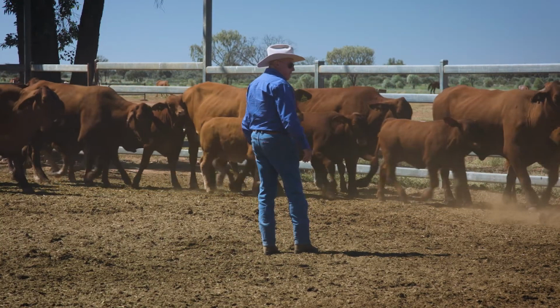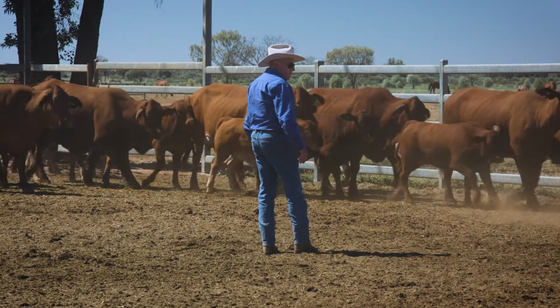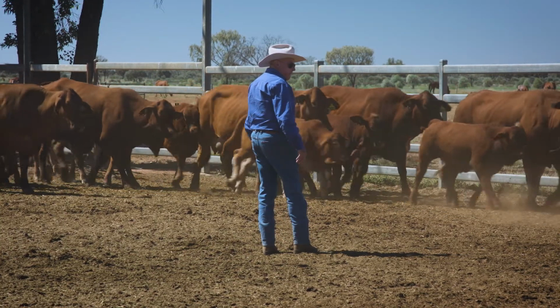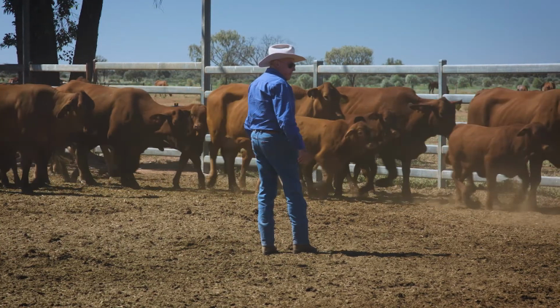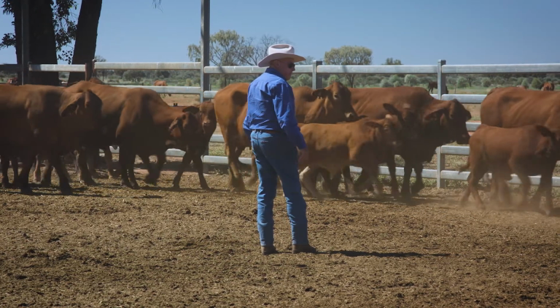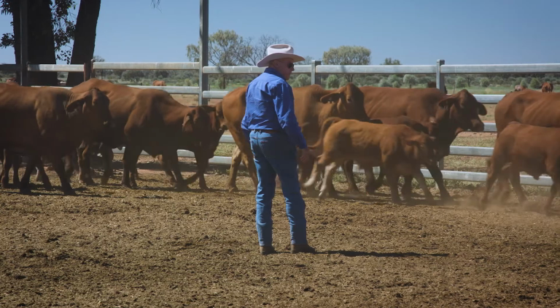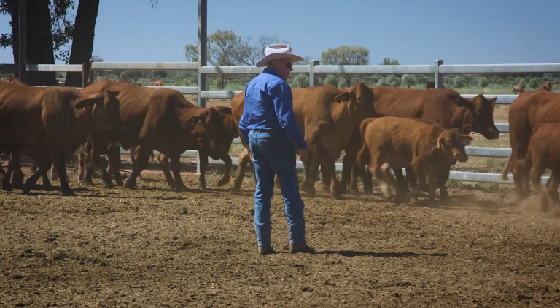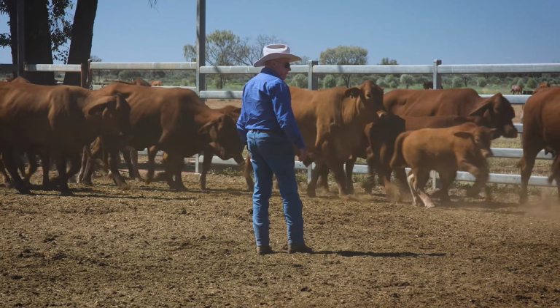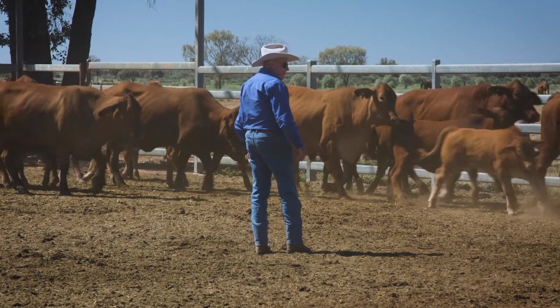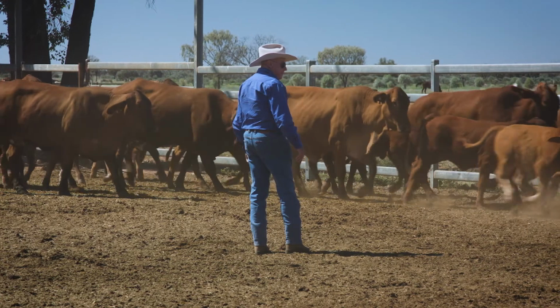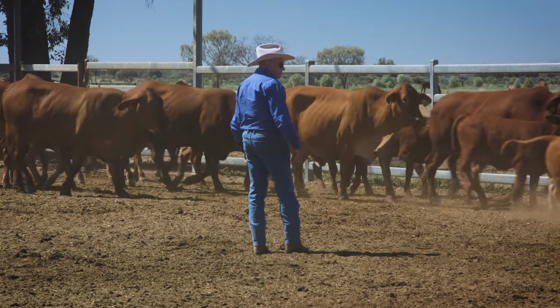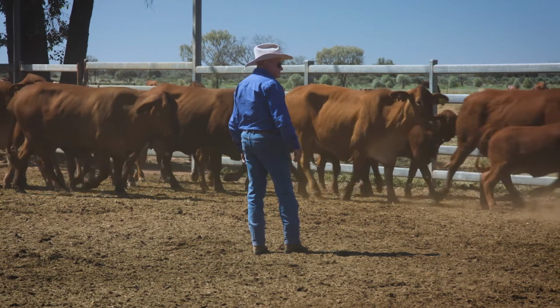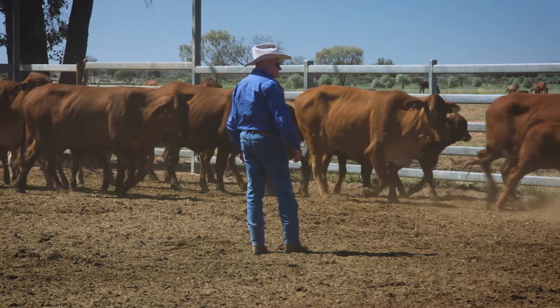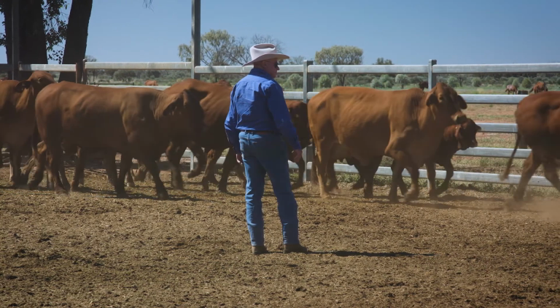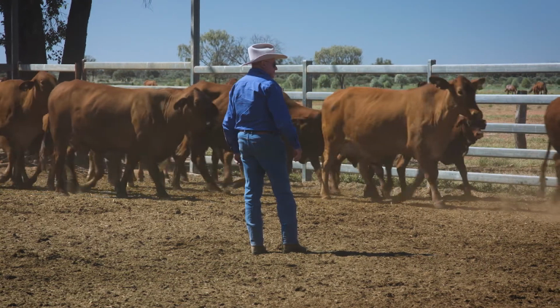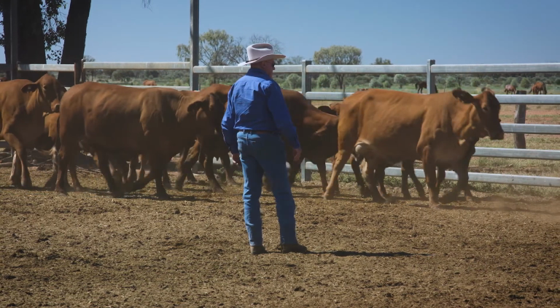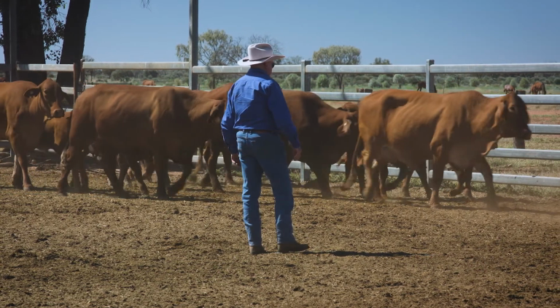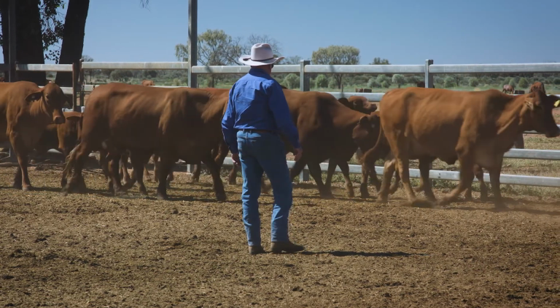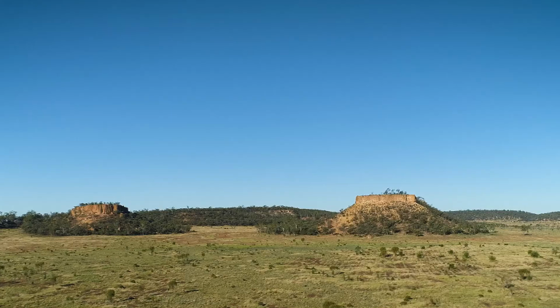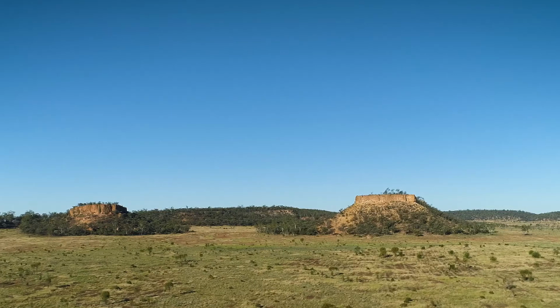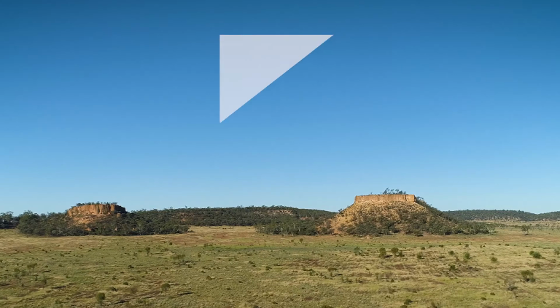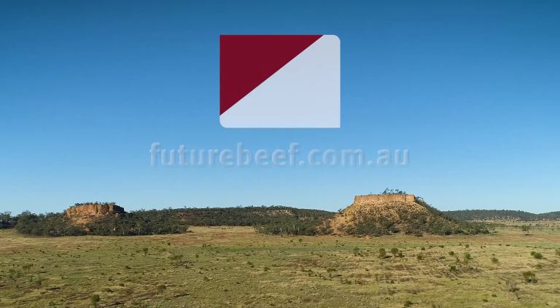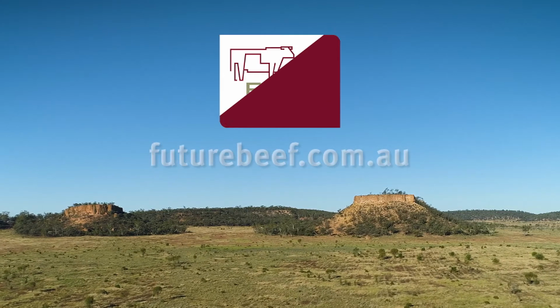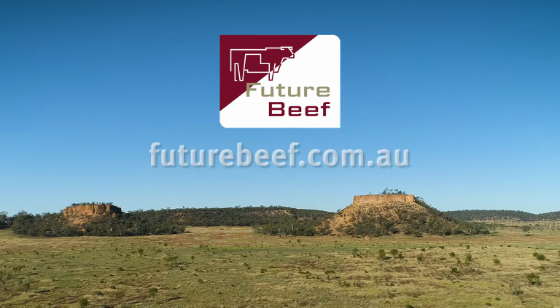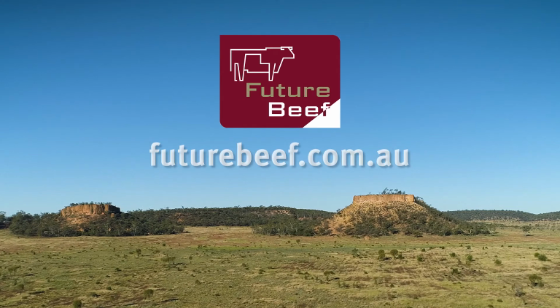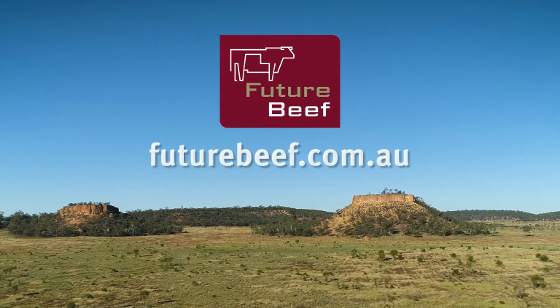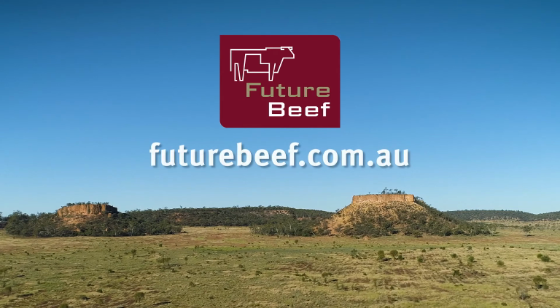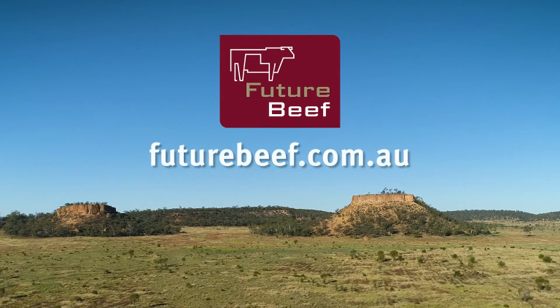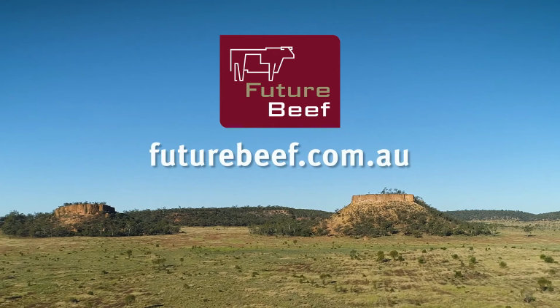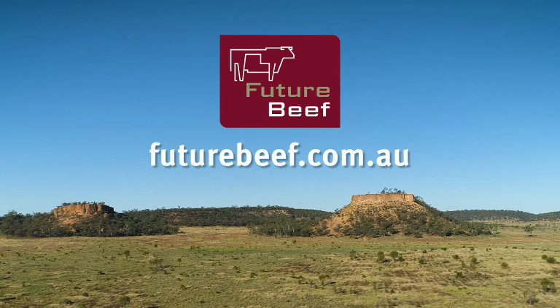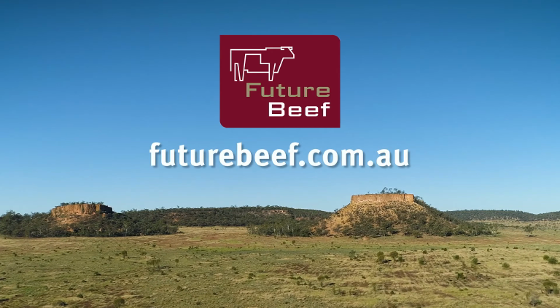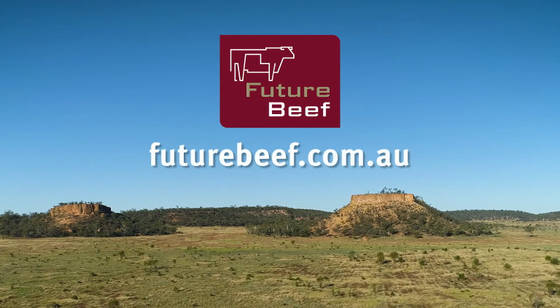For help or advice on incorporating foetal ageing into your management system, contact your local extension officer or visit the FutureBeef website.